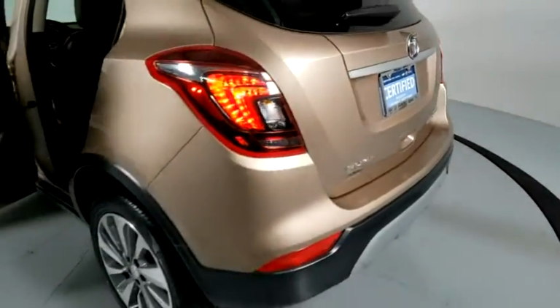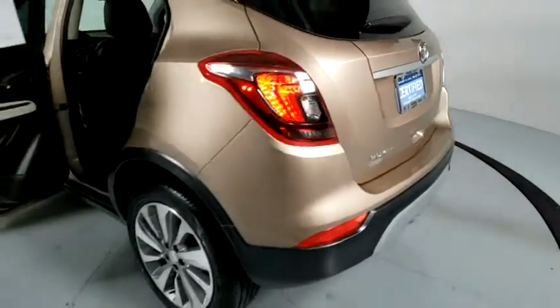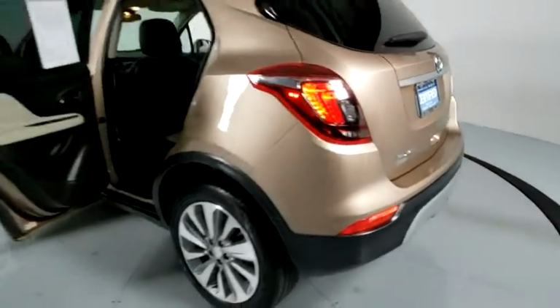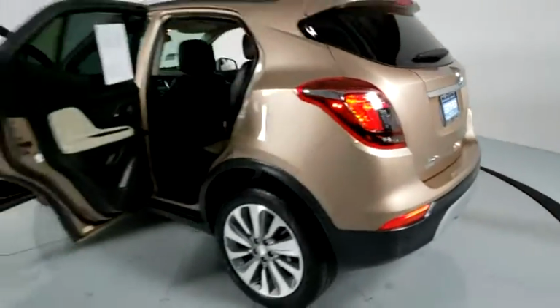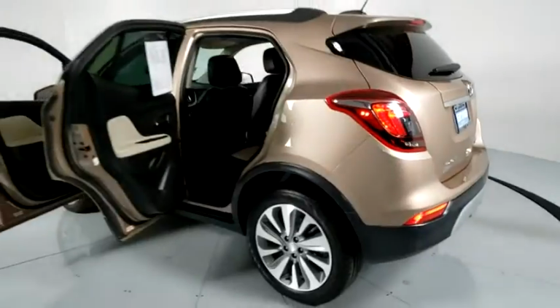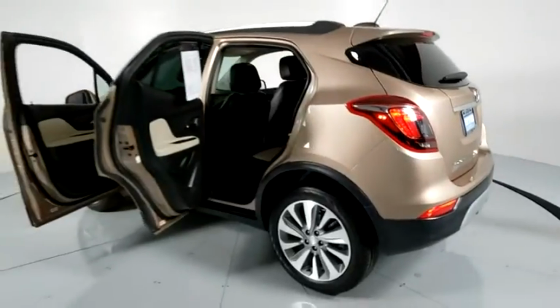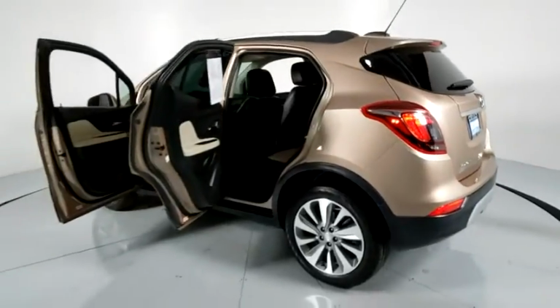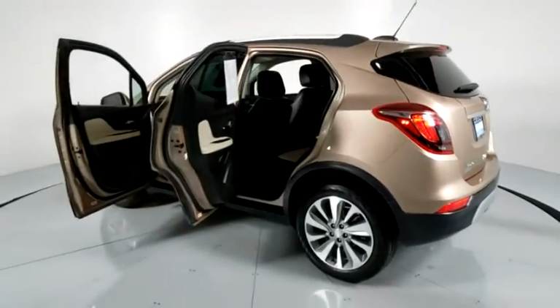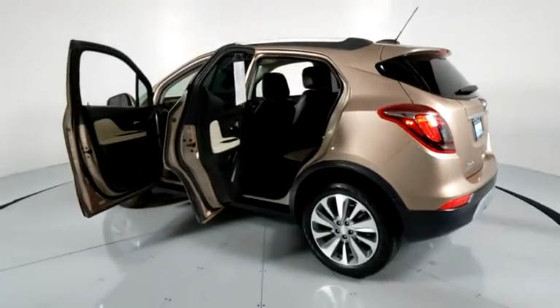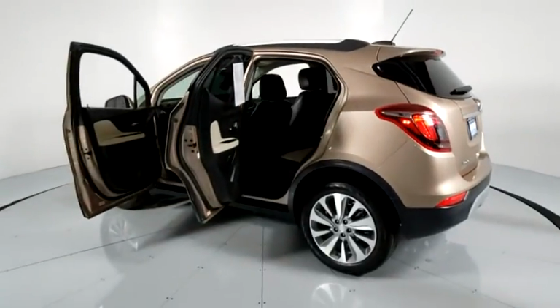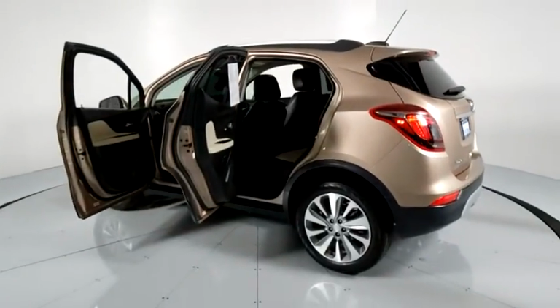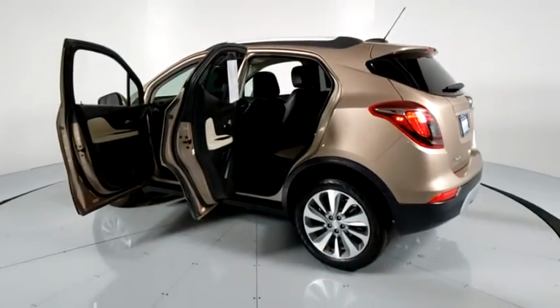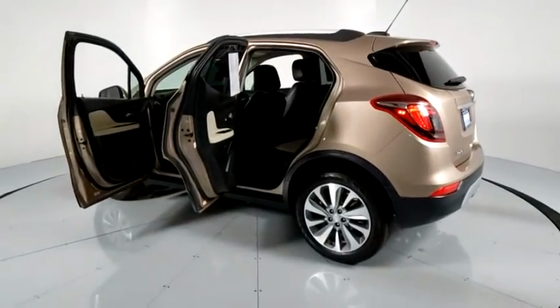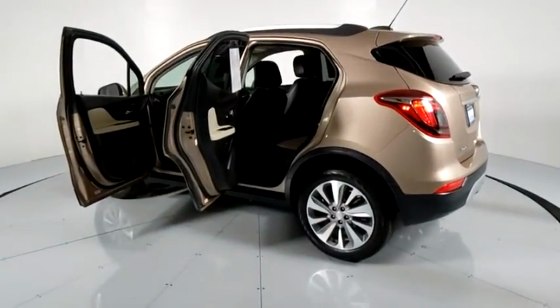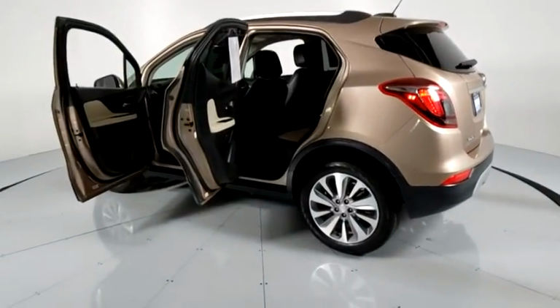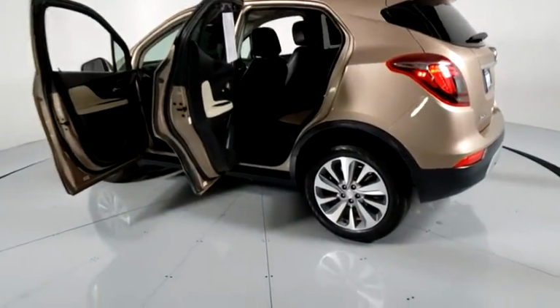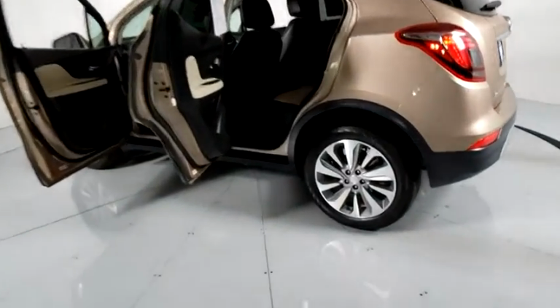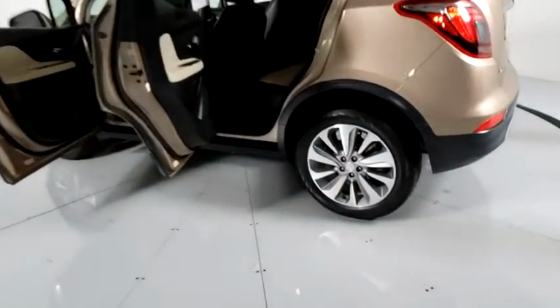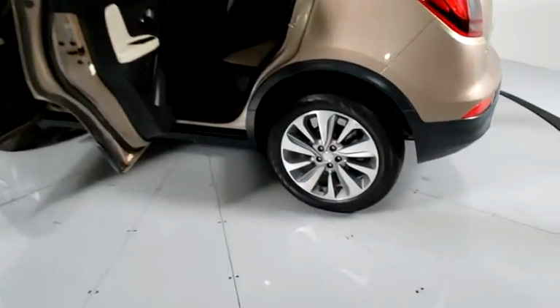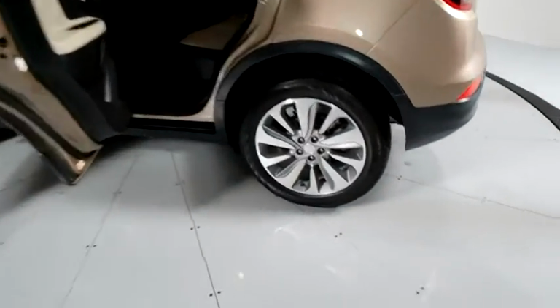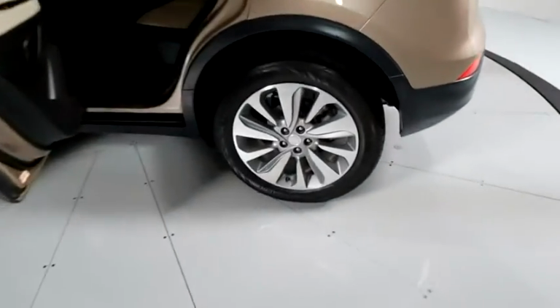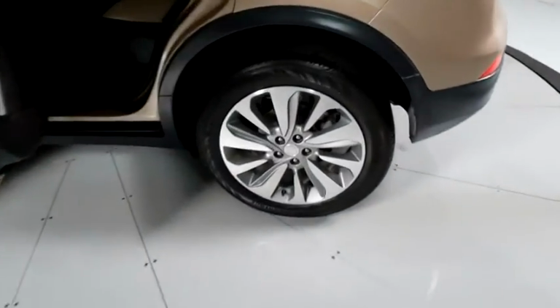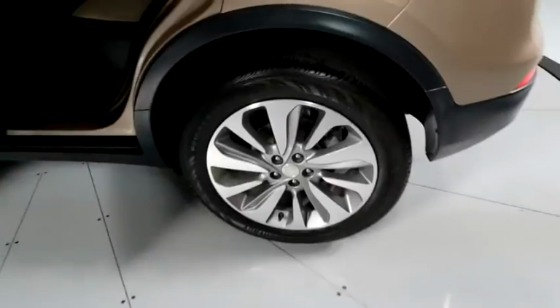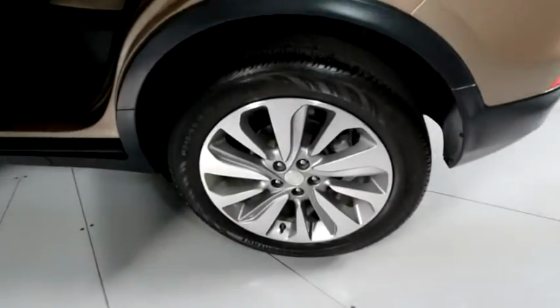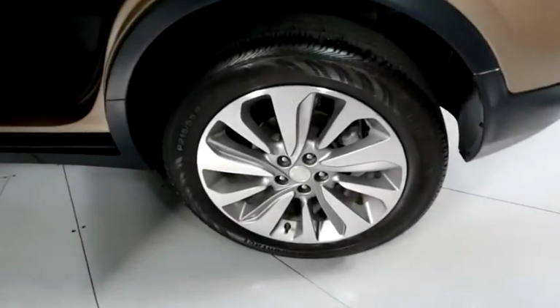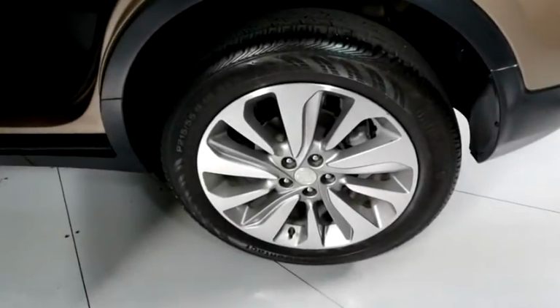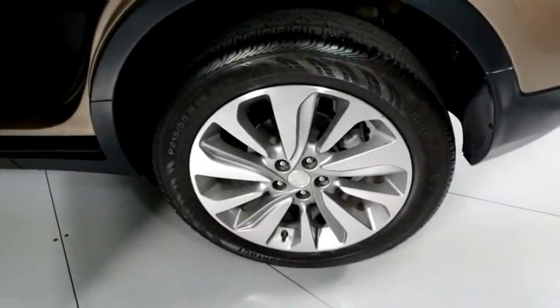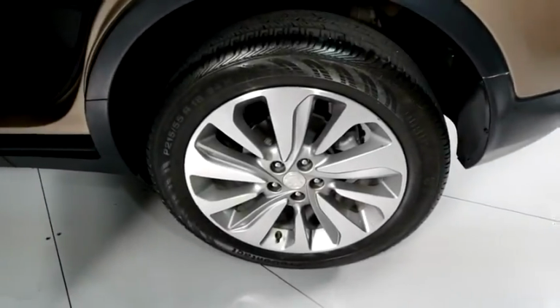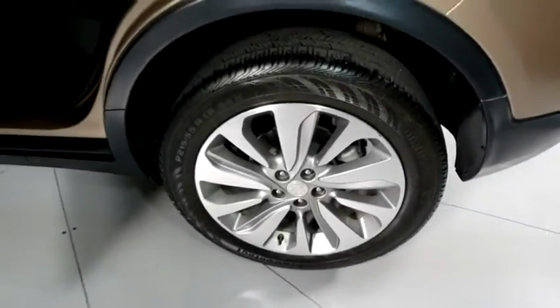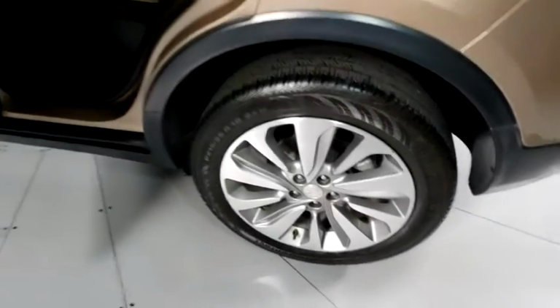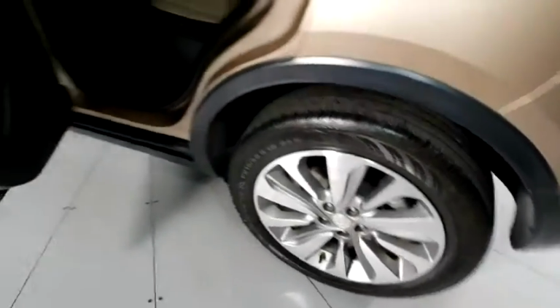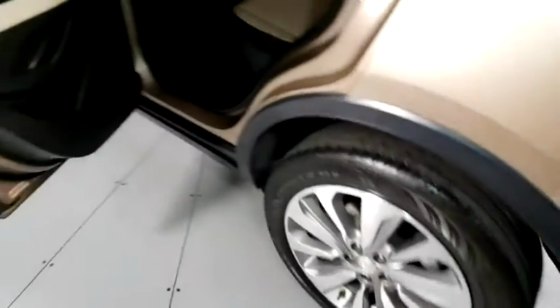Security system, remote keyless entry, brake assist, Sirius satellite radio, panic alarm, tachometer, front reading lamps, rear window wiper.